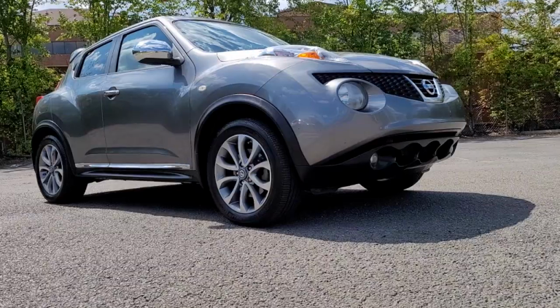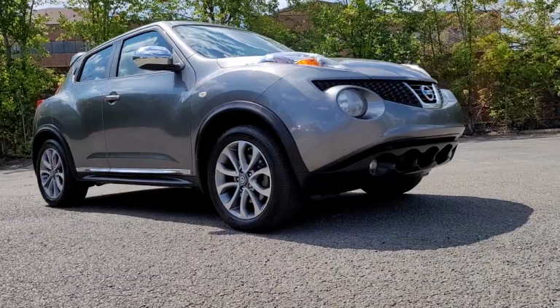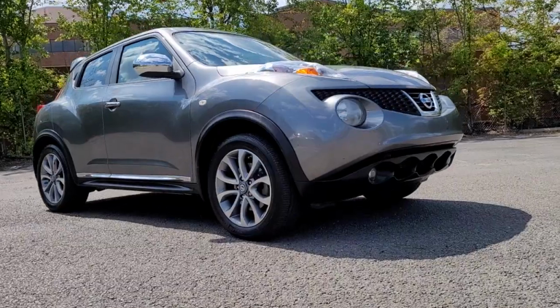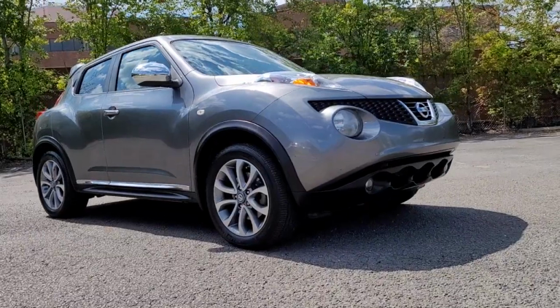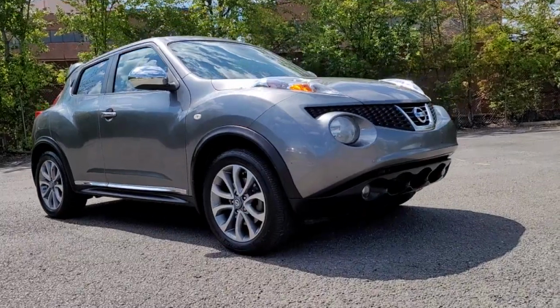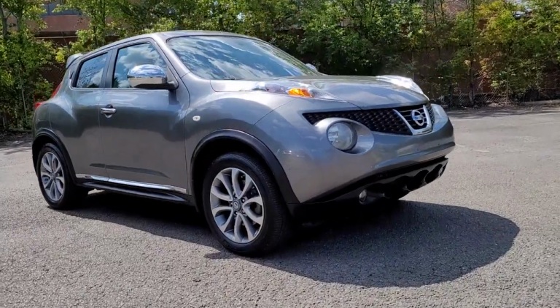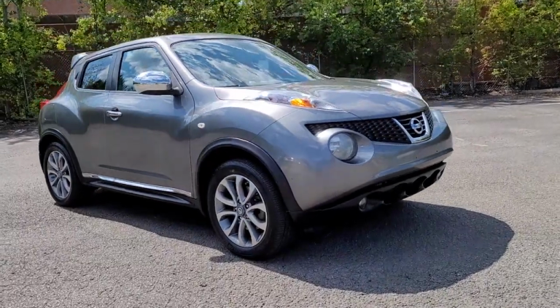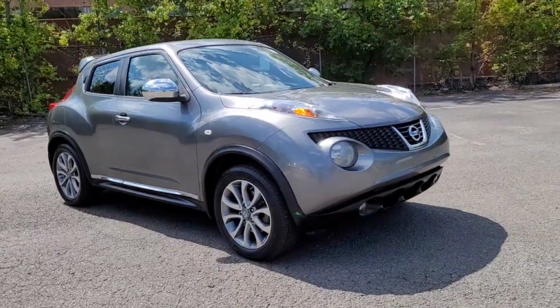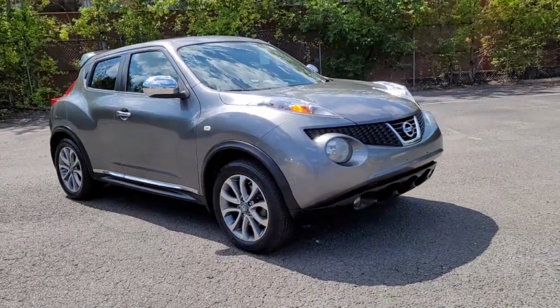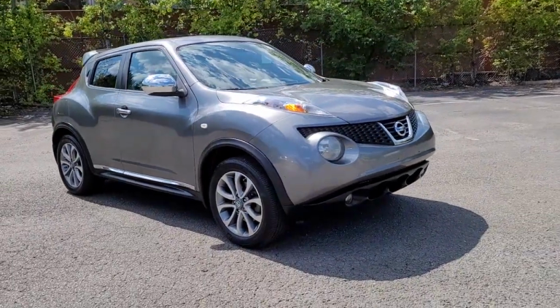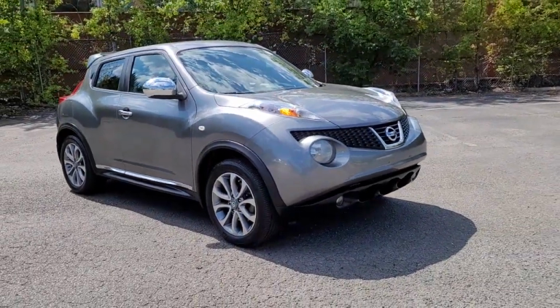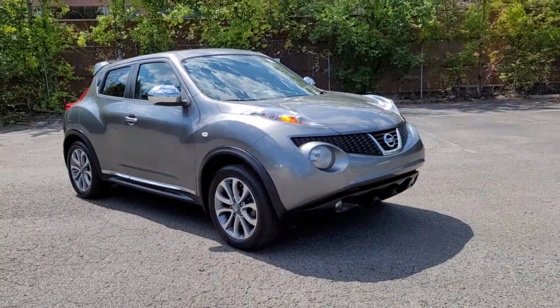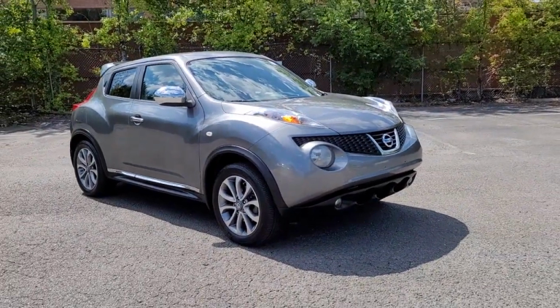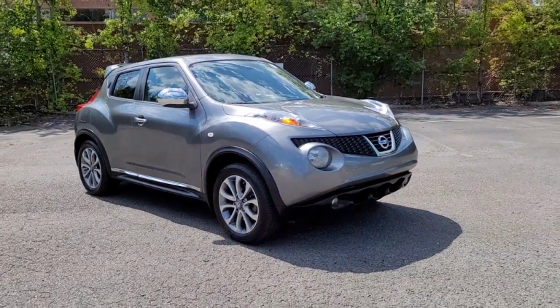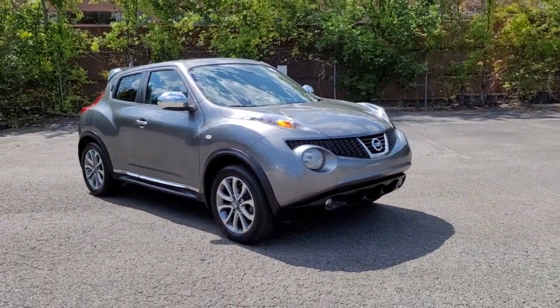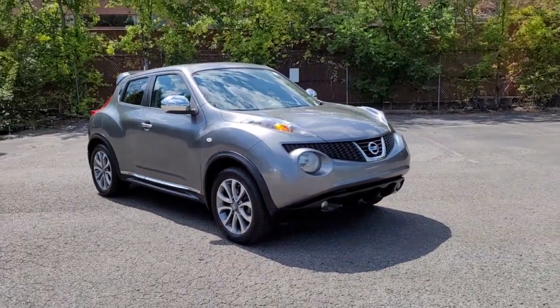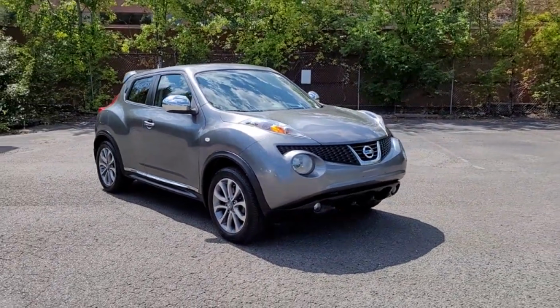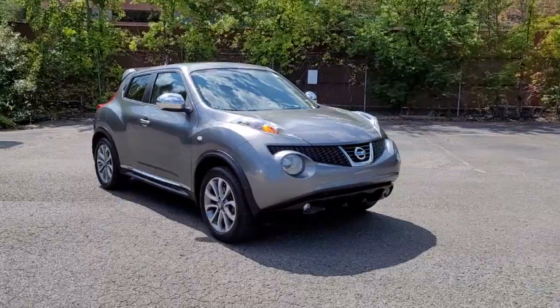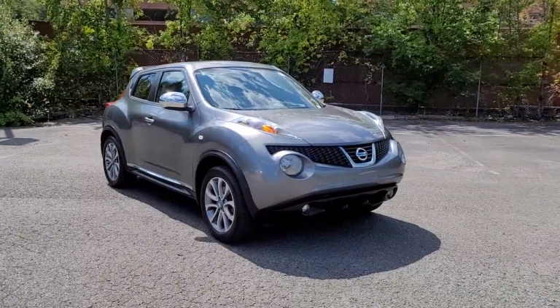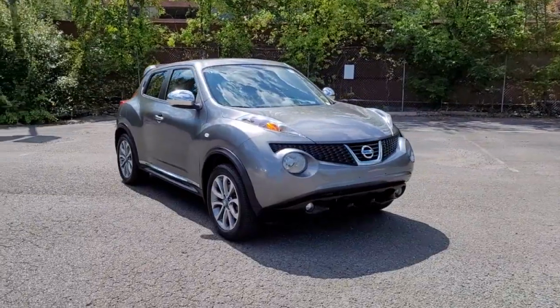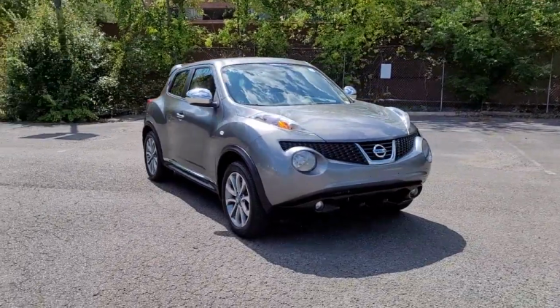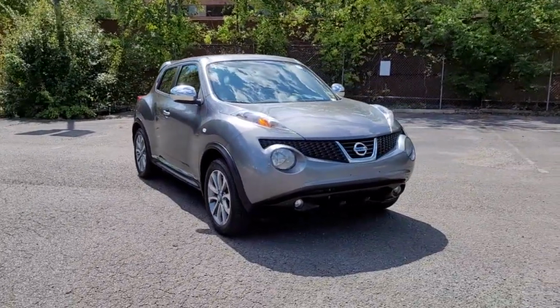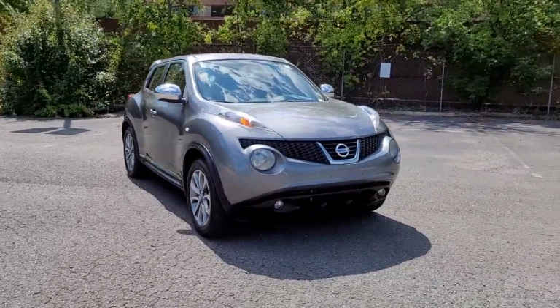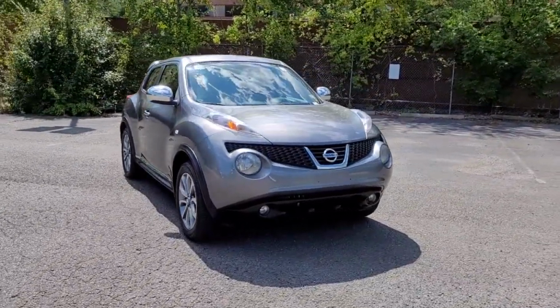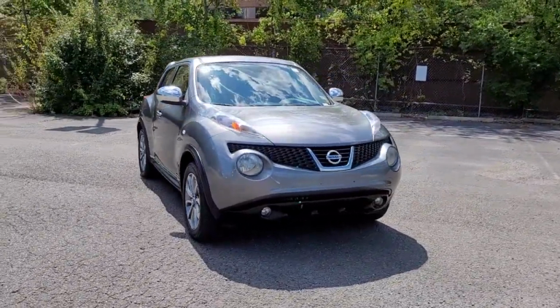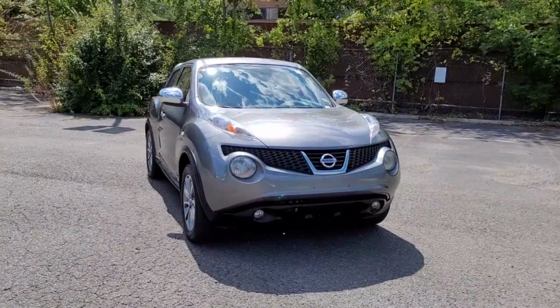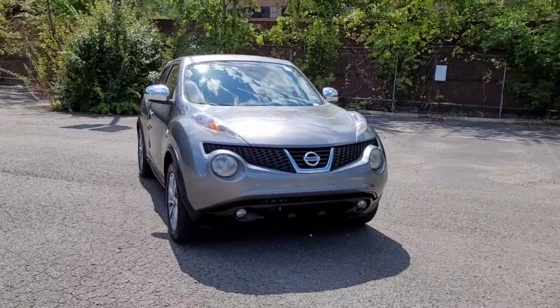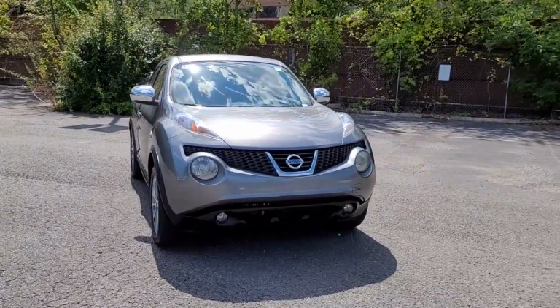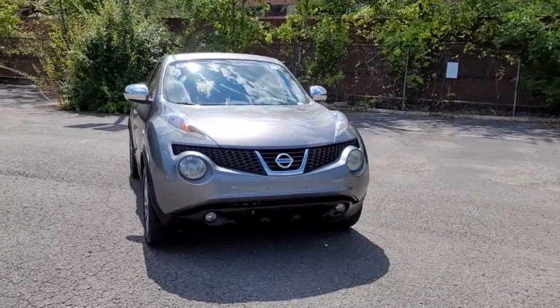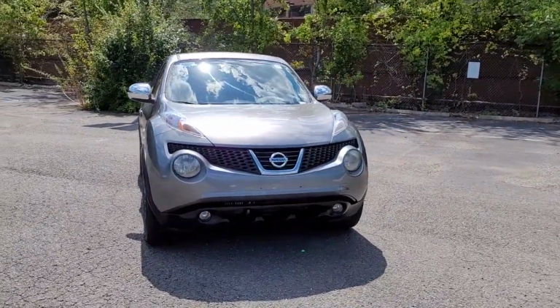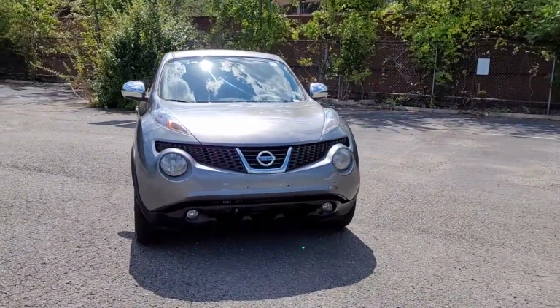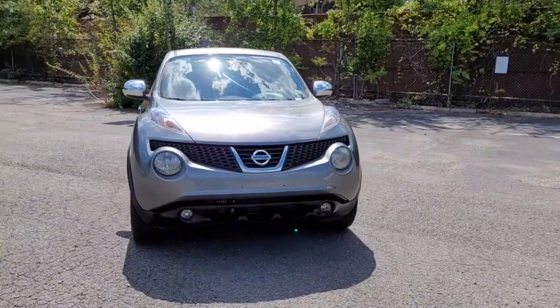You just found the 2011 Nissan Juke. This vehicle still has fewer than 110,000 miles on the clock, so it won't last long.